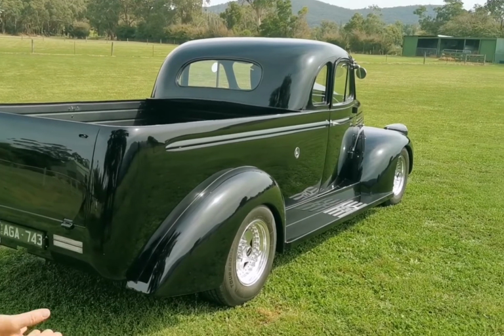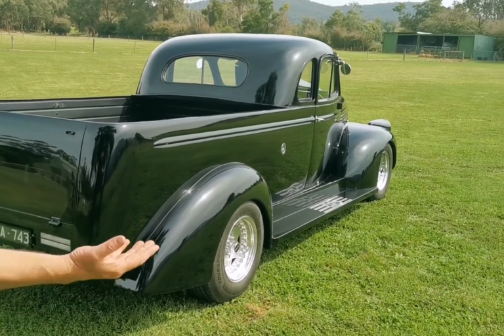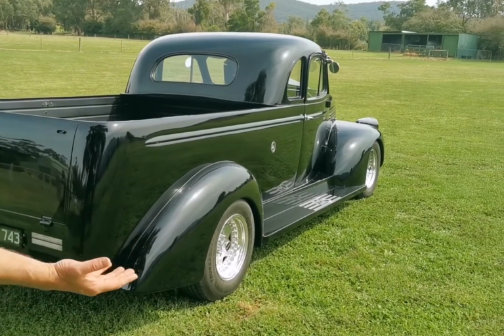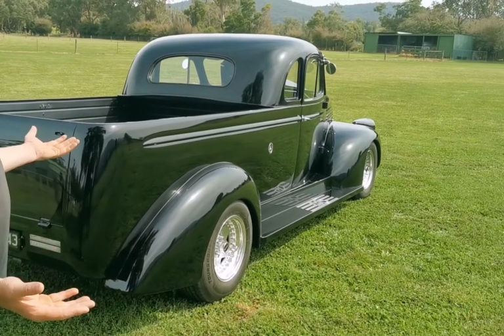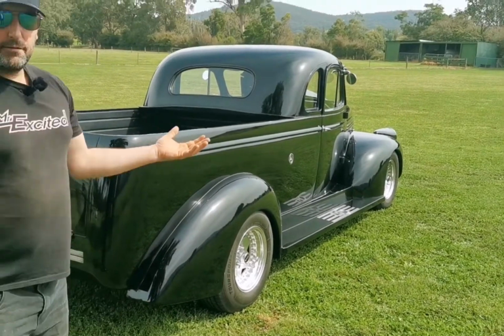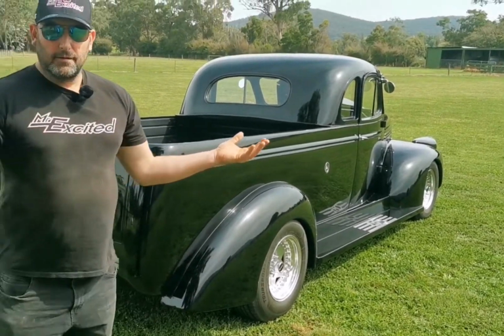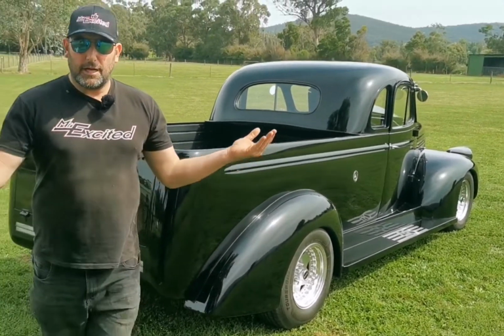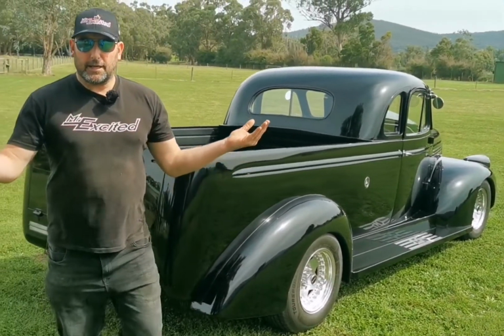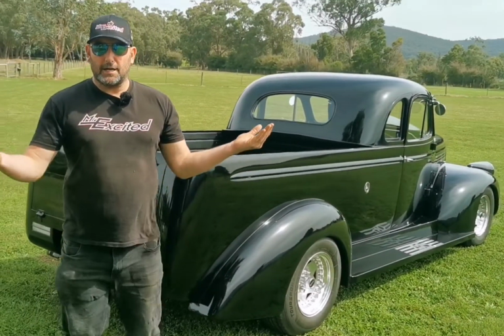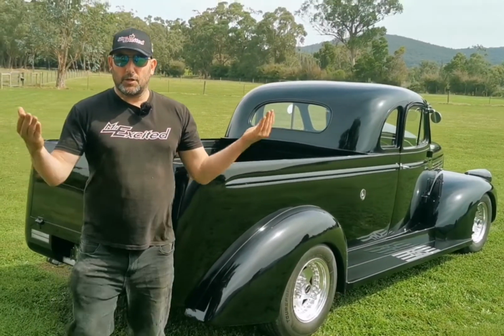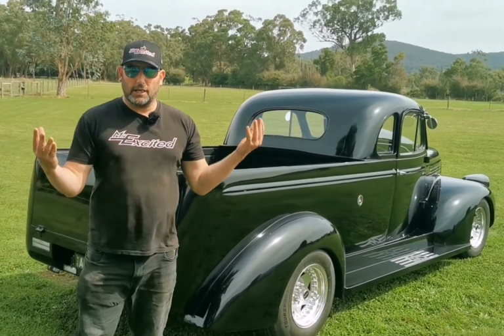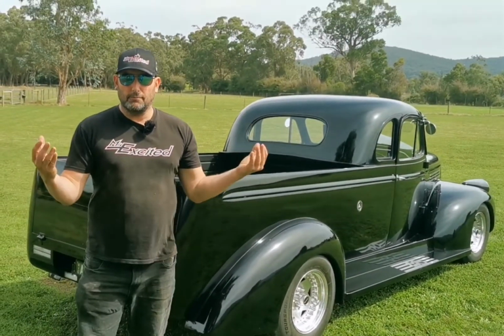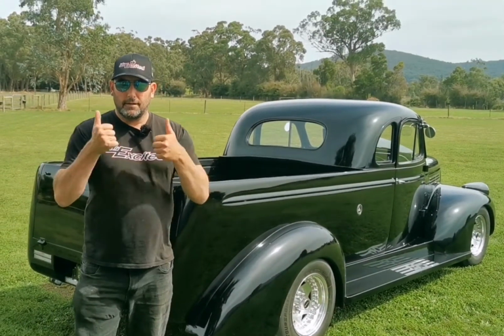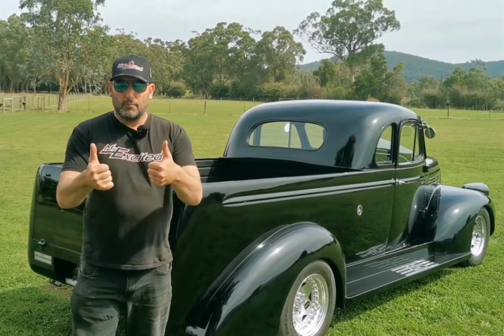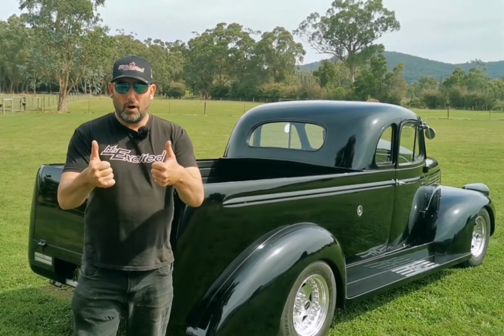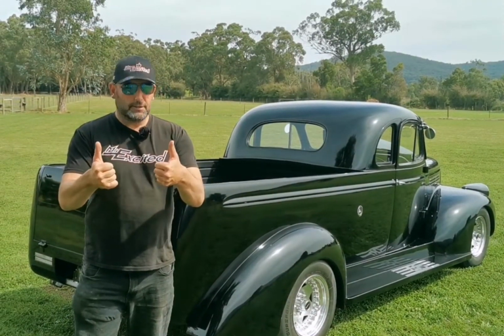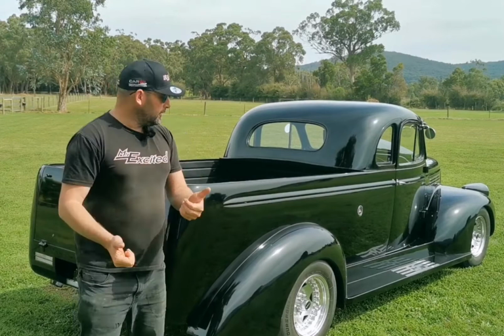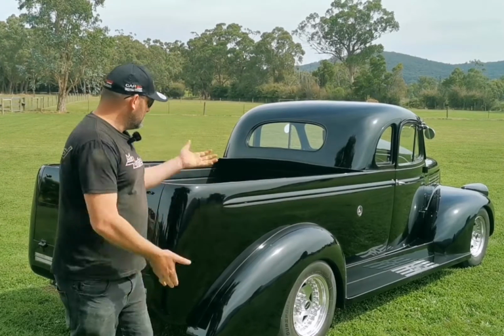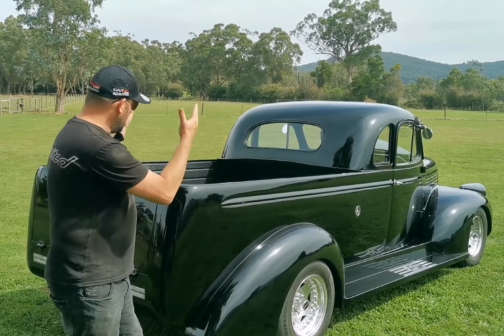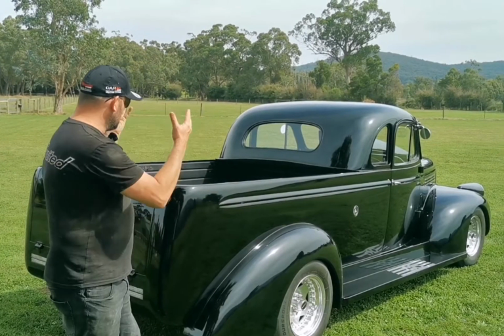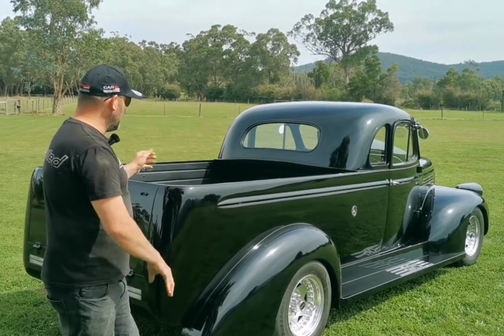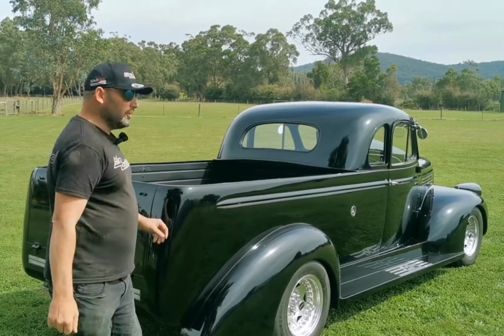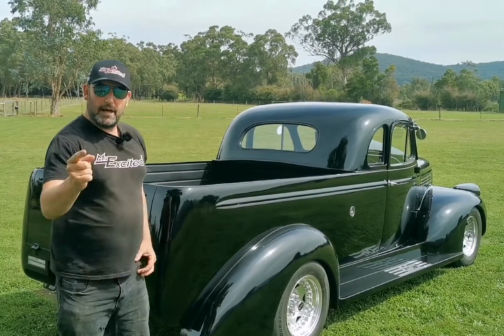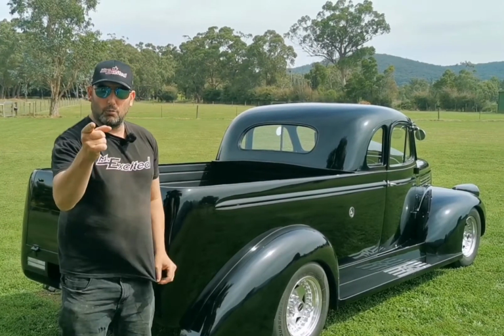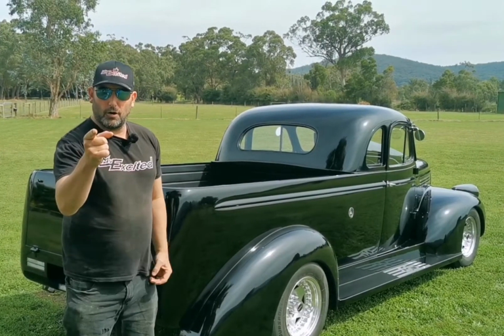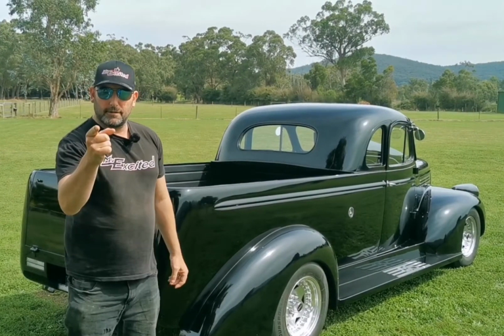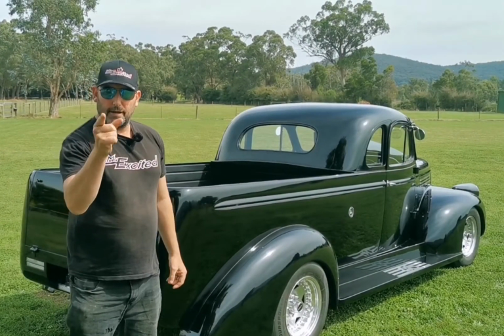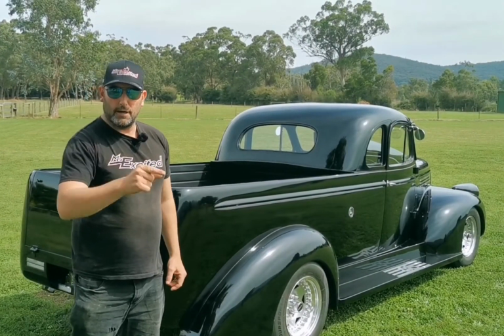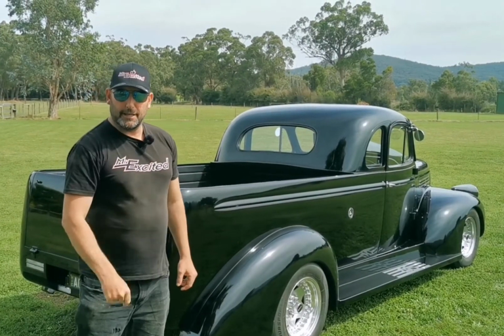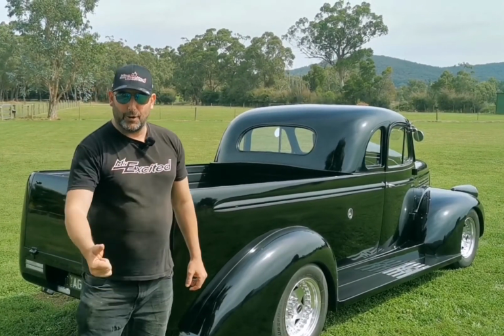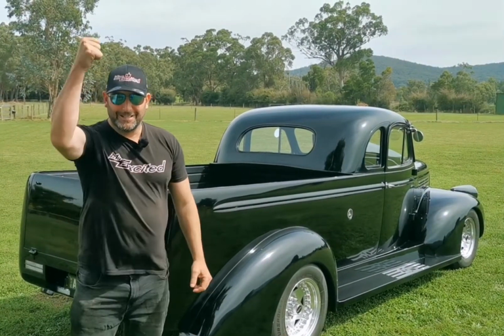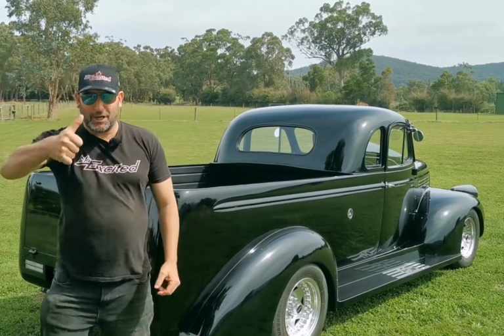Well, there you go, guys. Classic cars — you've got to love them. I'm excited. Absolutely unreal. Have a good one, guys, and always stay excited. Catch ya.